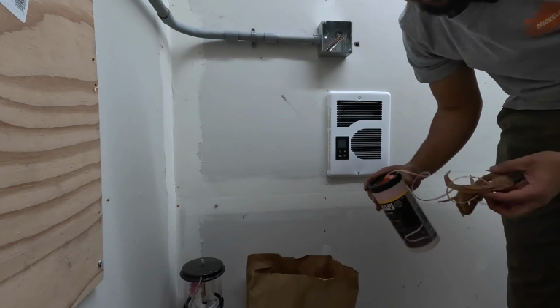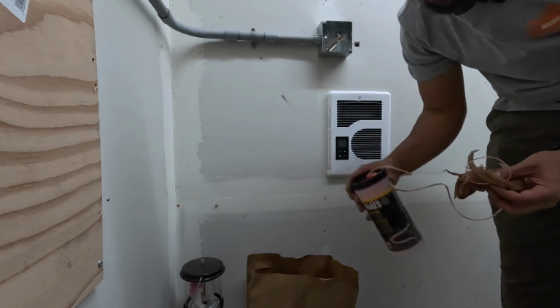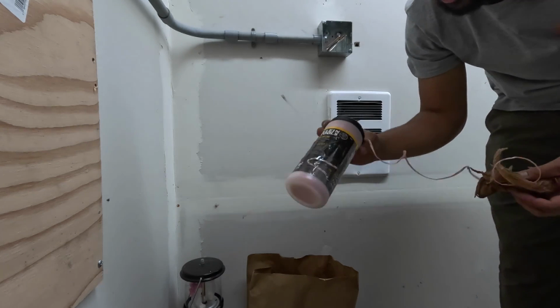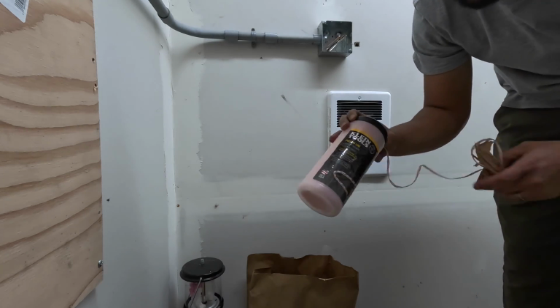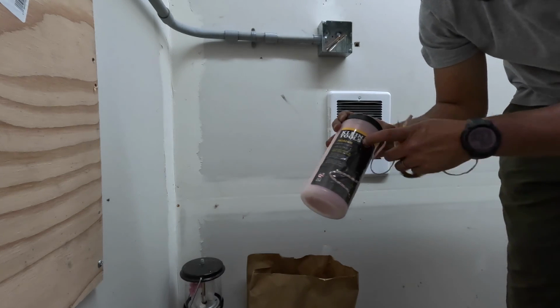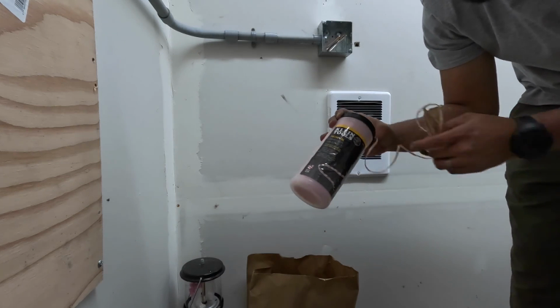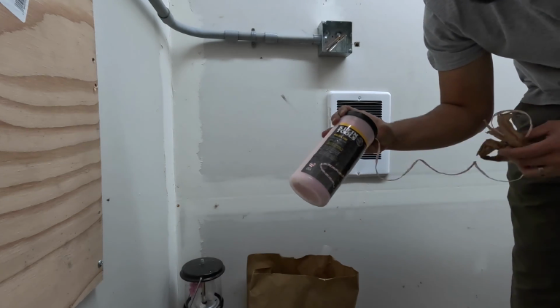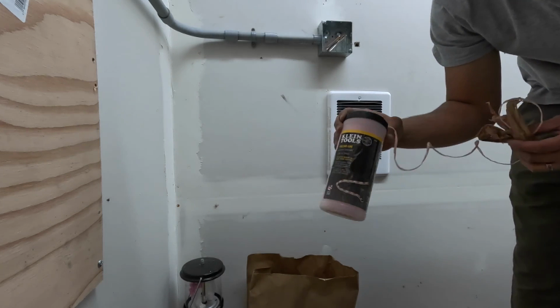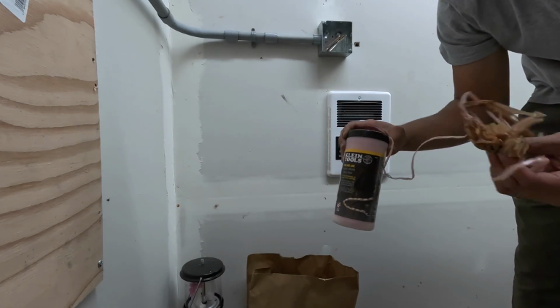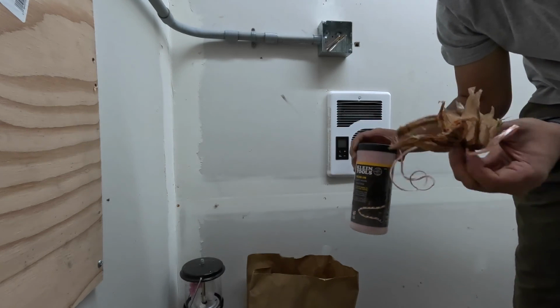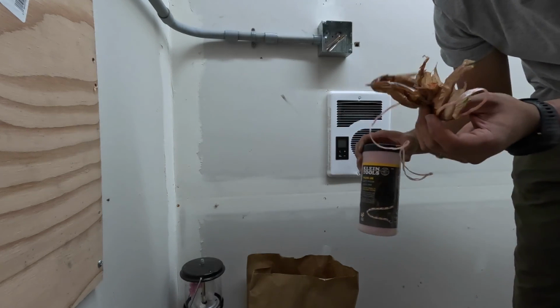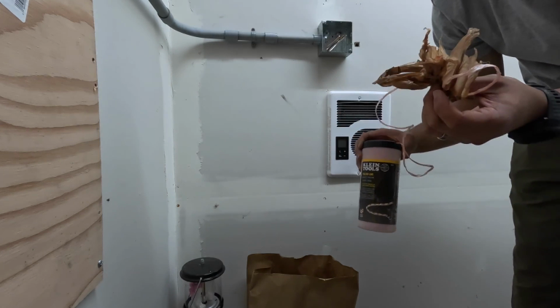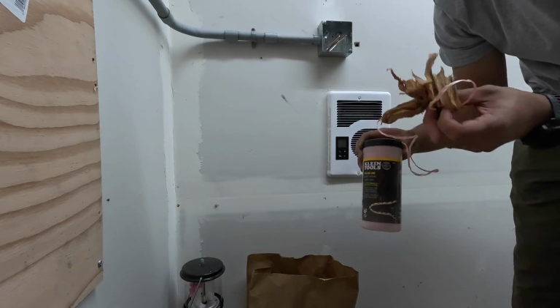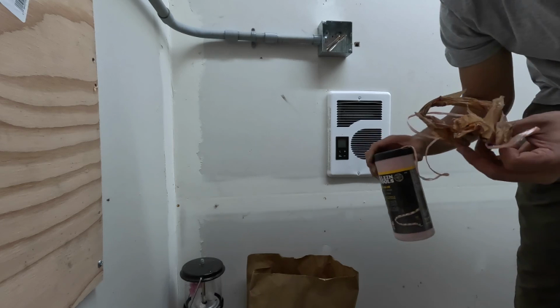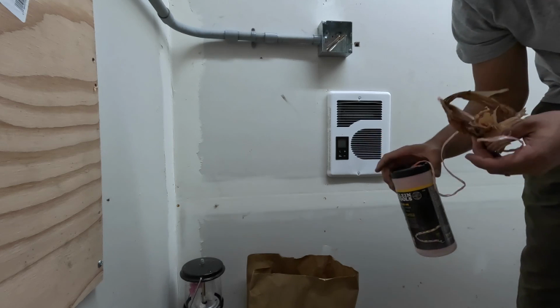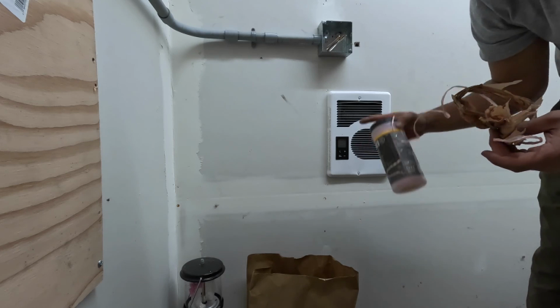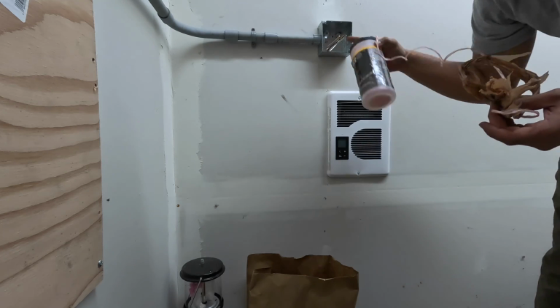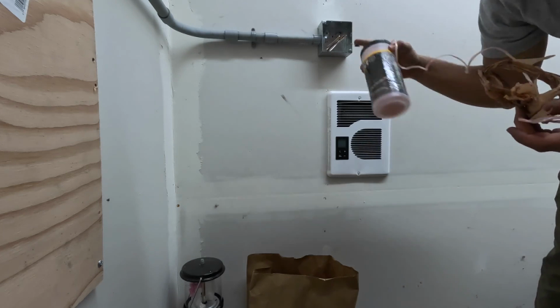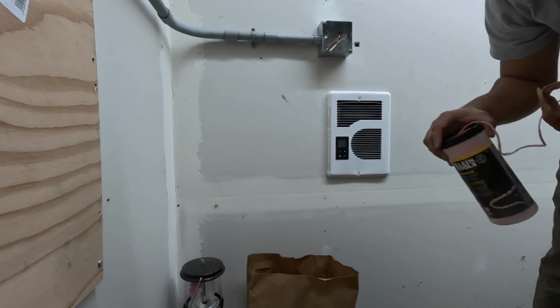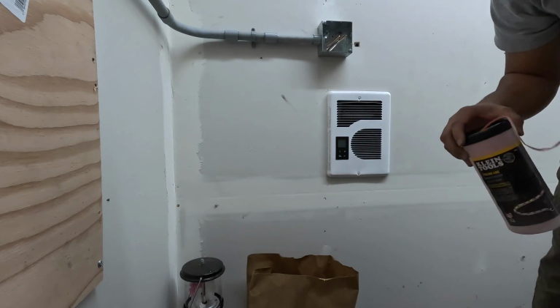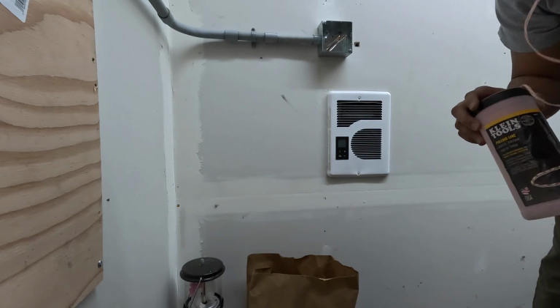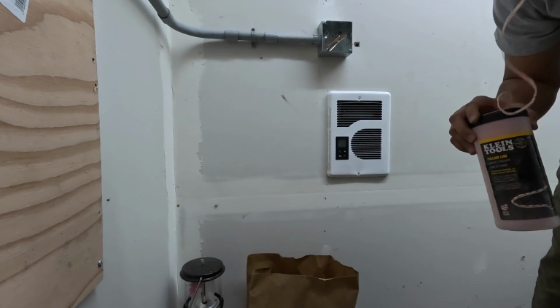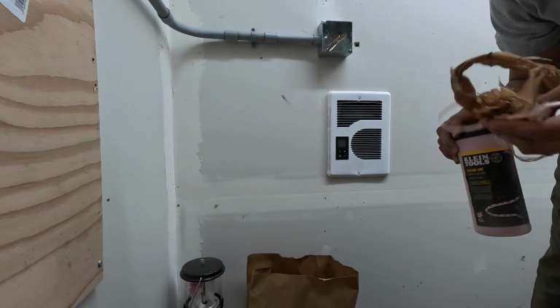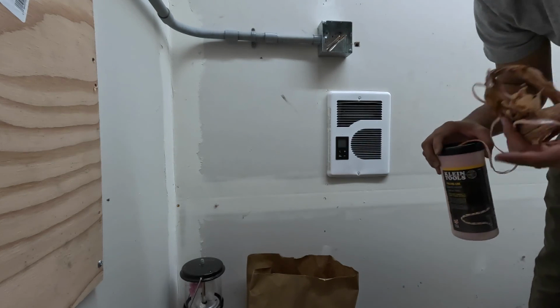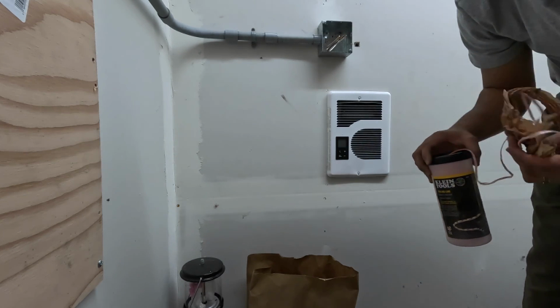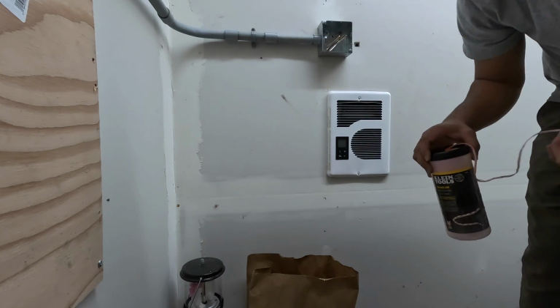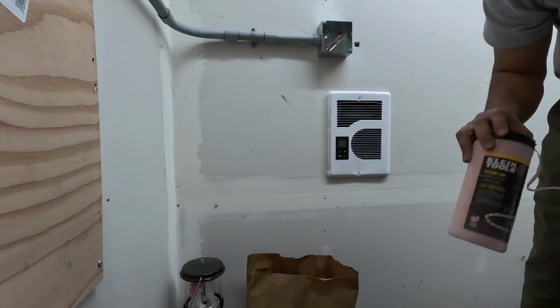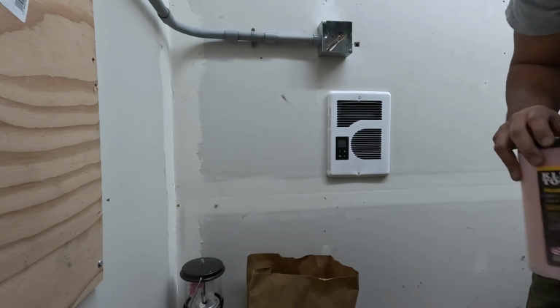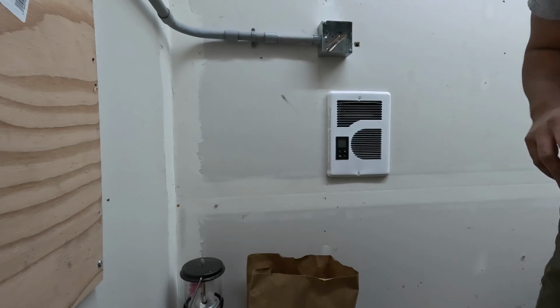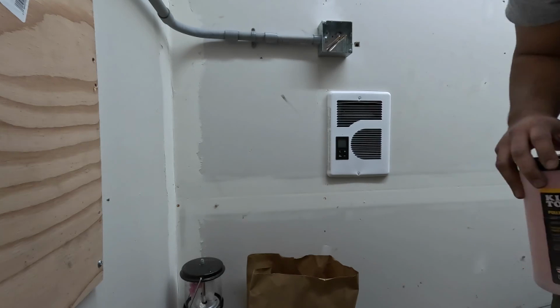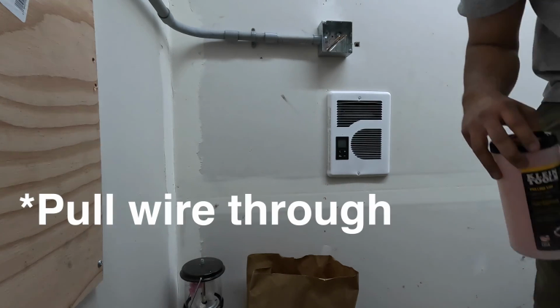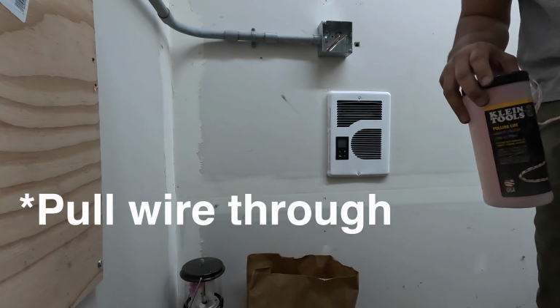Quick trick for pulling wire through conduit: a little bit of a plastic bag — vacuum one side, put the plastic bag in the other. That's how you get wire through conduit.